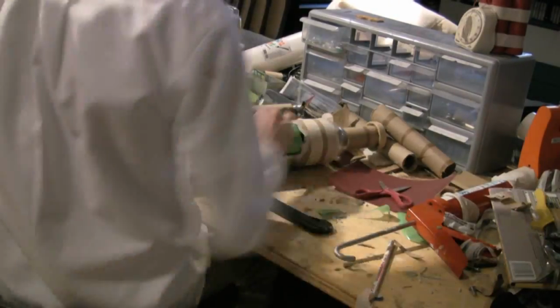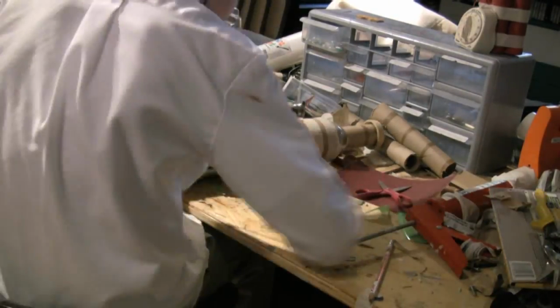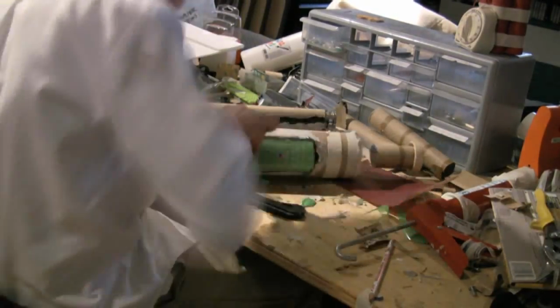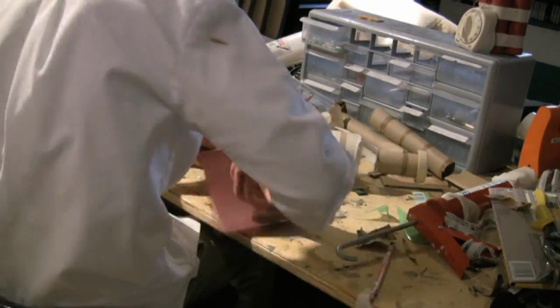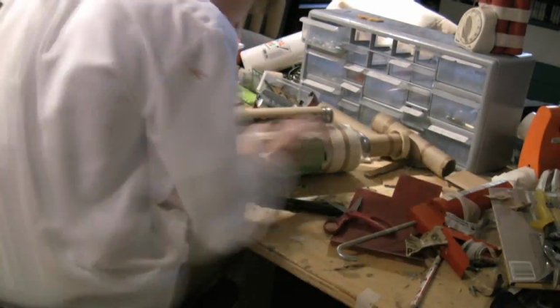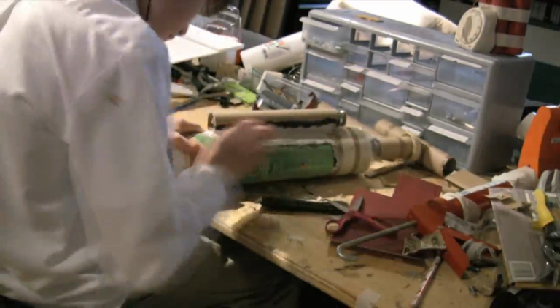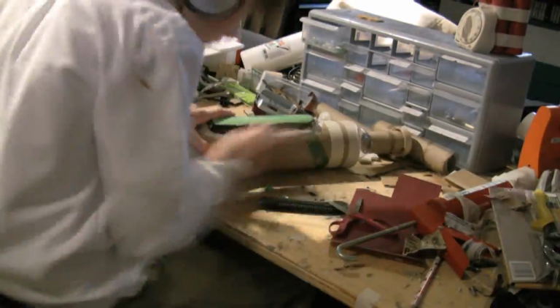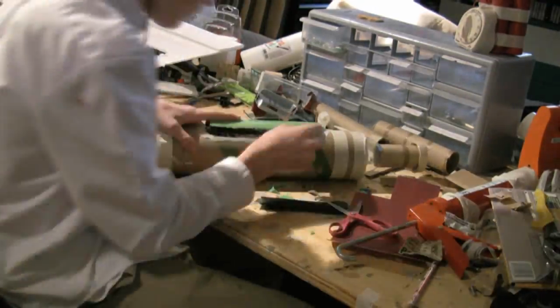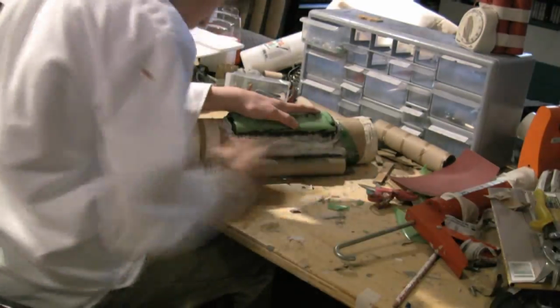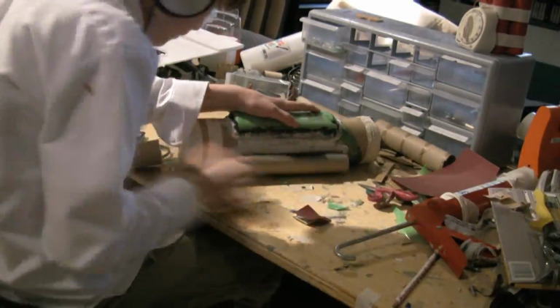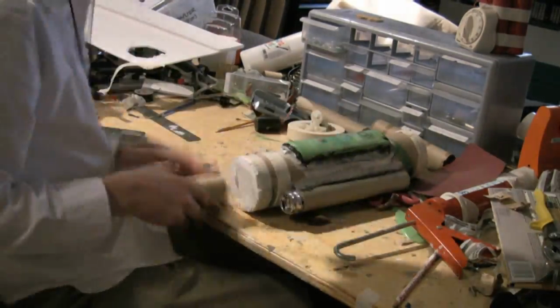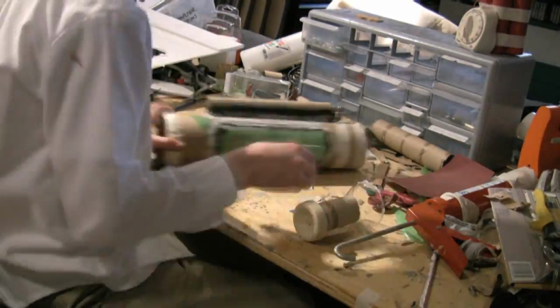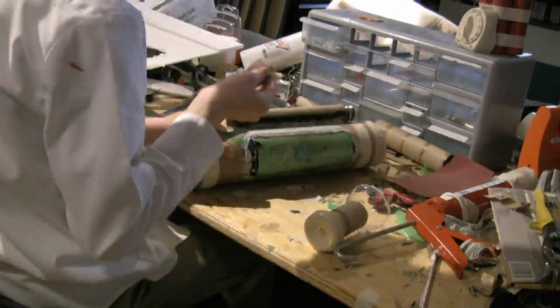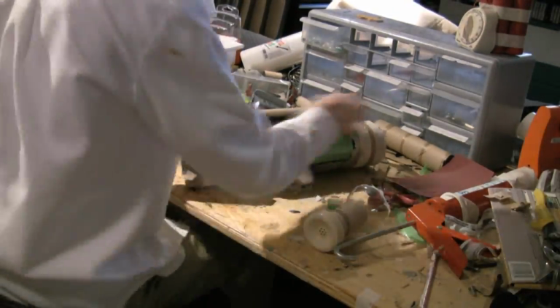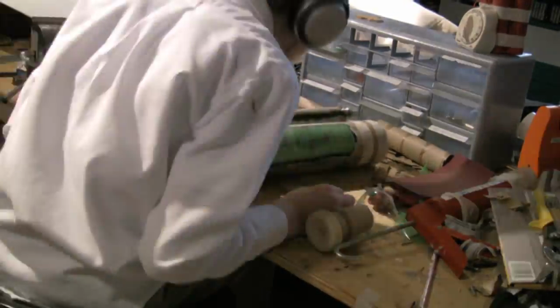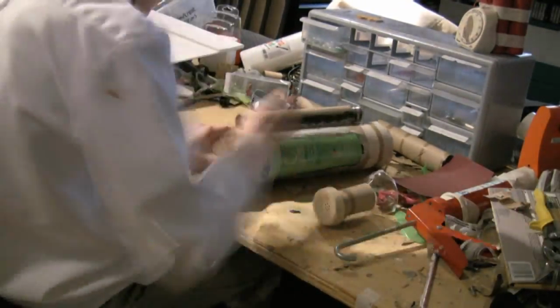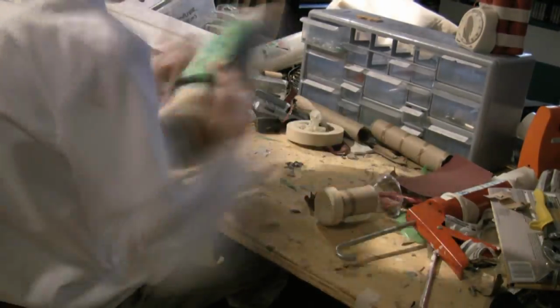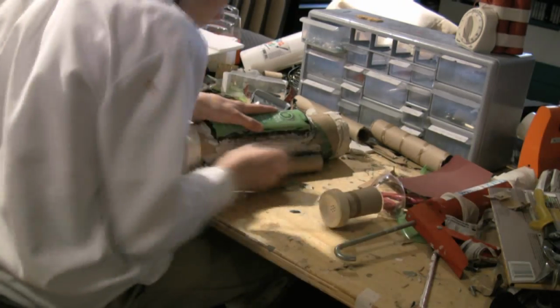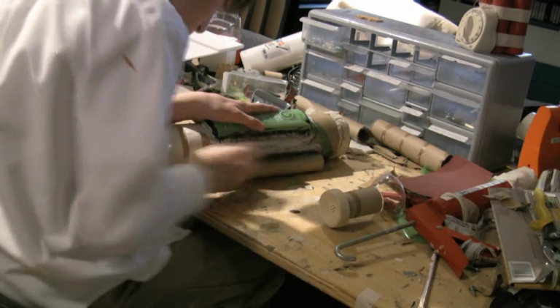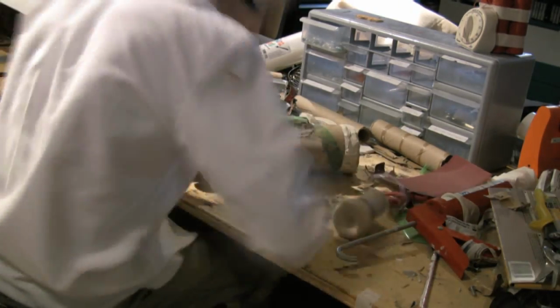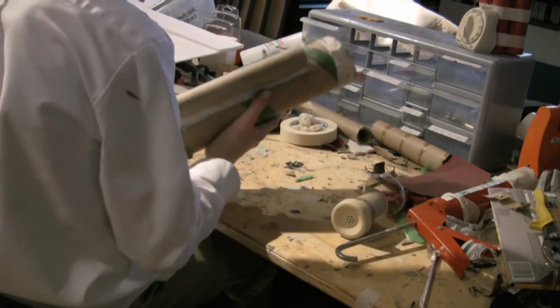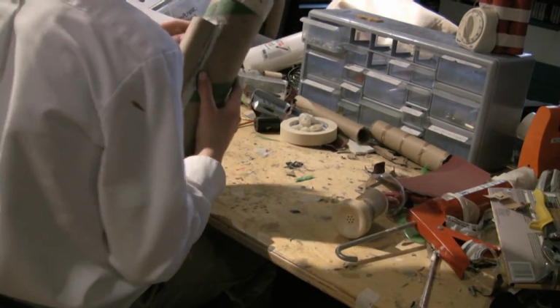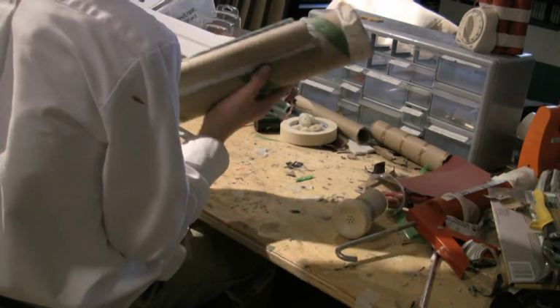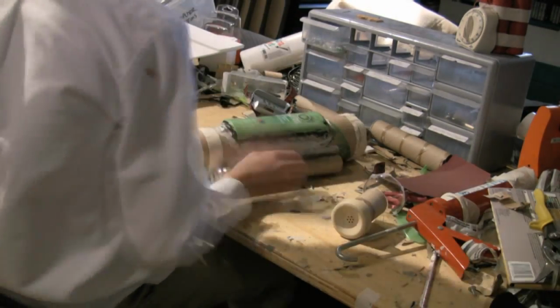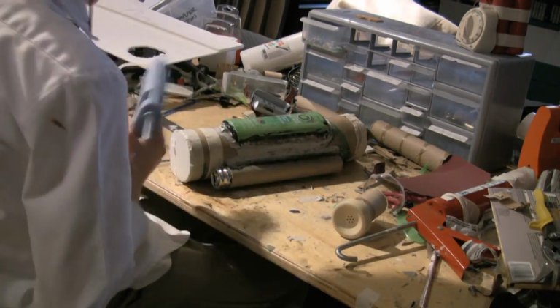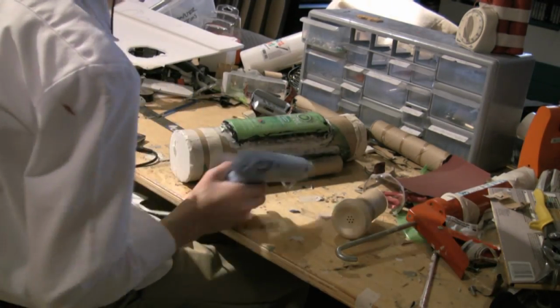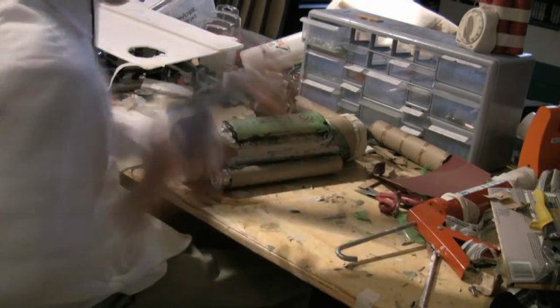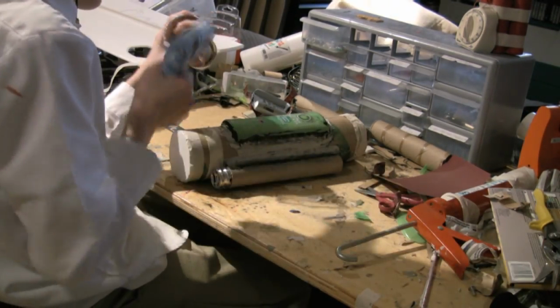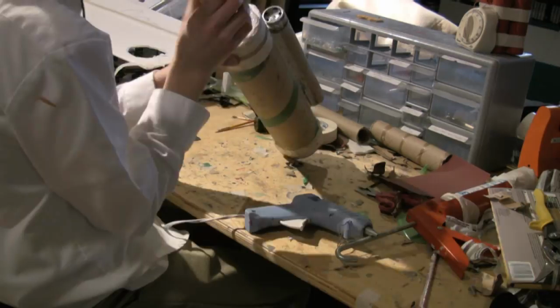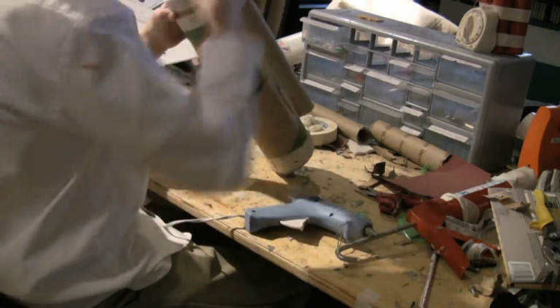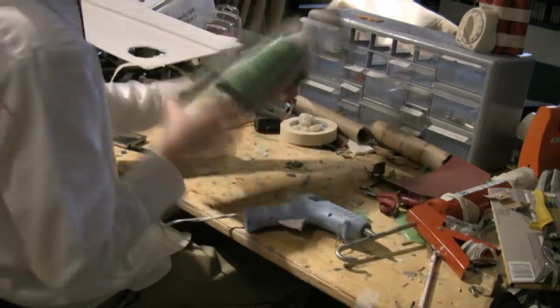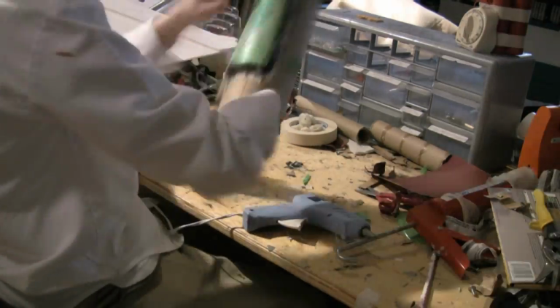After that, apply caulk to the seams of the shampoo bottle. When all of the caulk is dry, take coarse grain sandpaper and sand down all of the caulk. This will take a while as the caulk is not easily sandable.